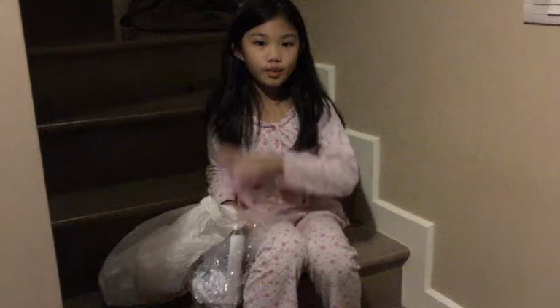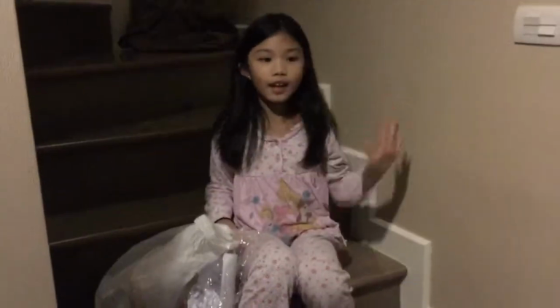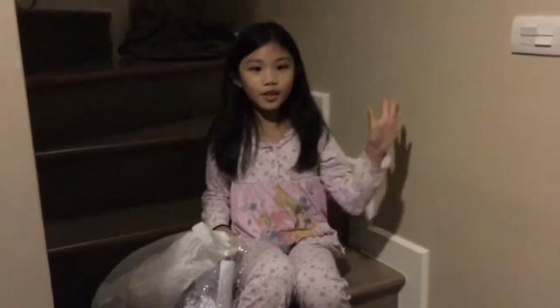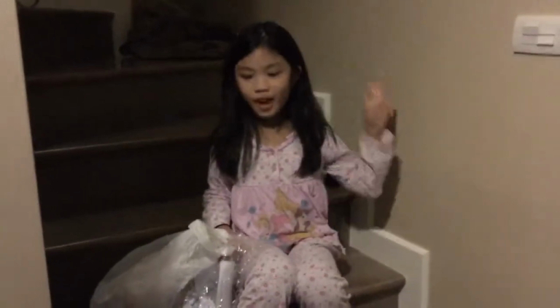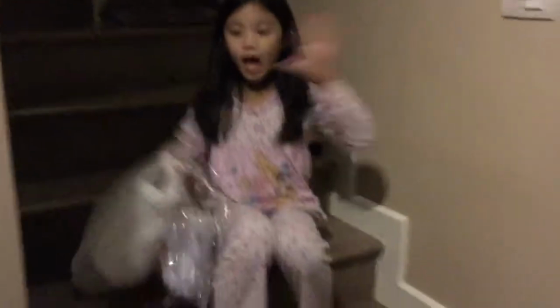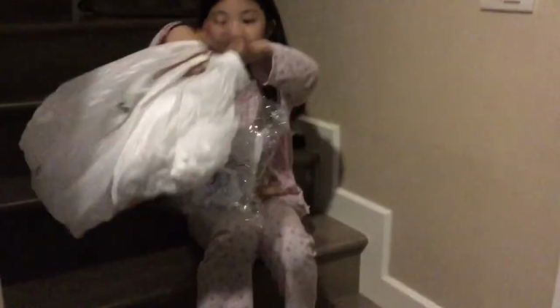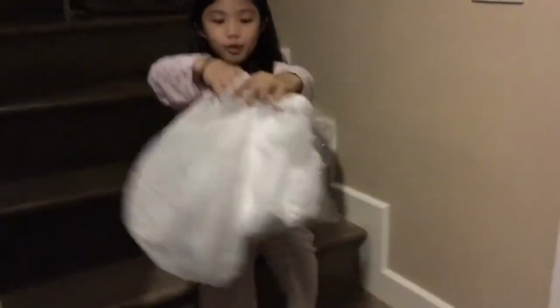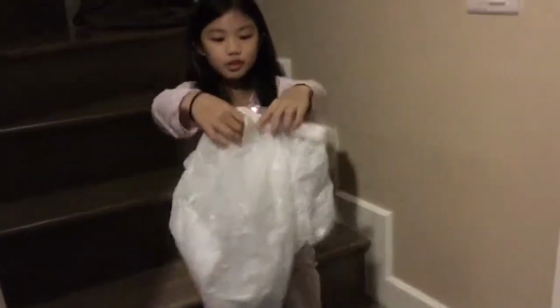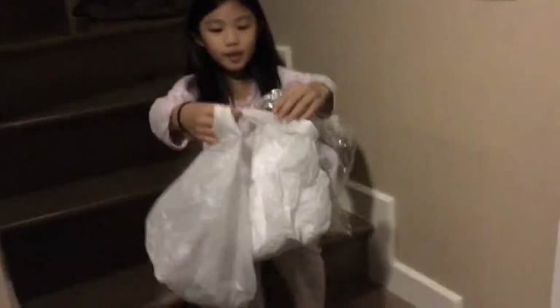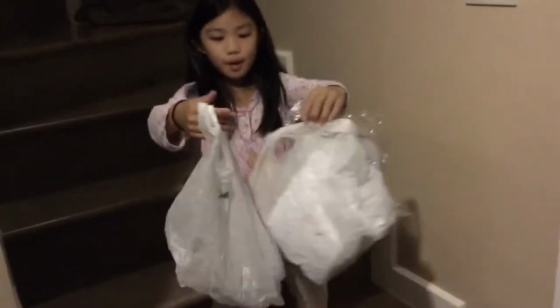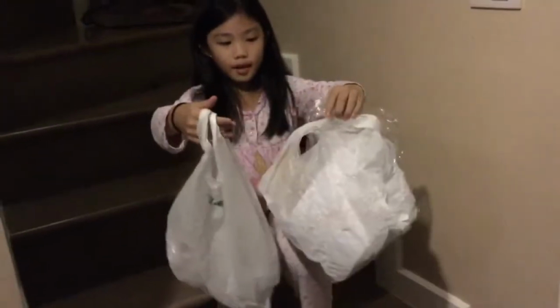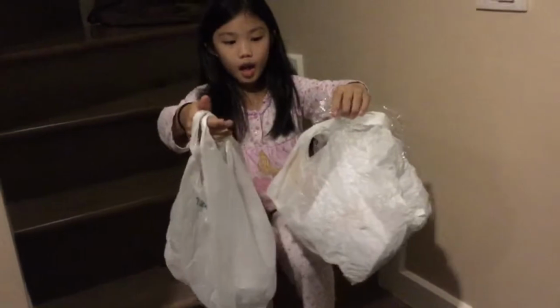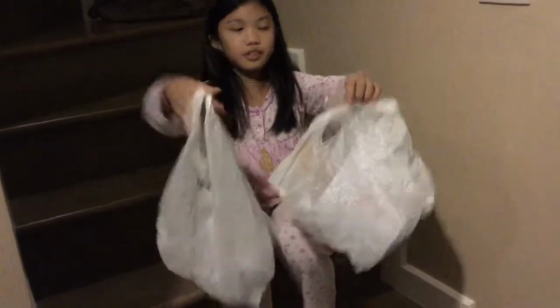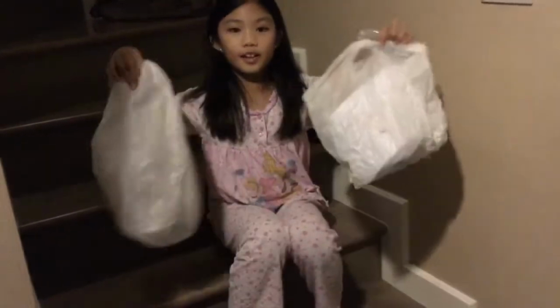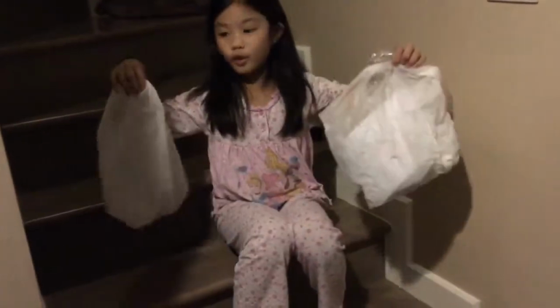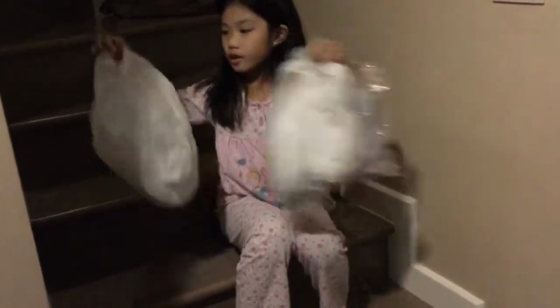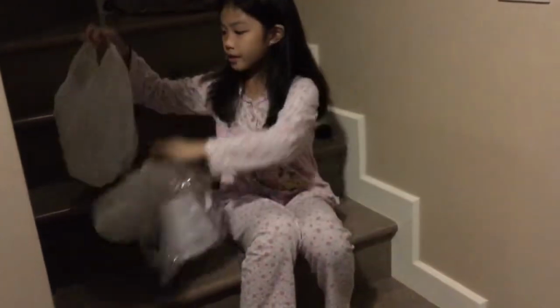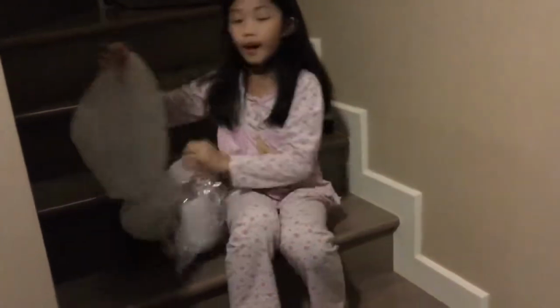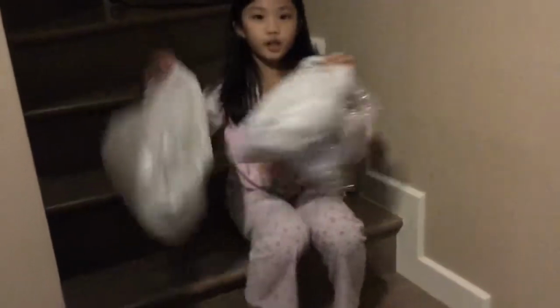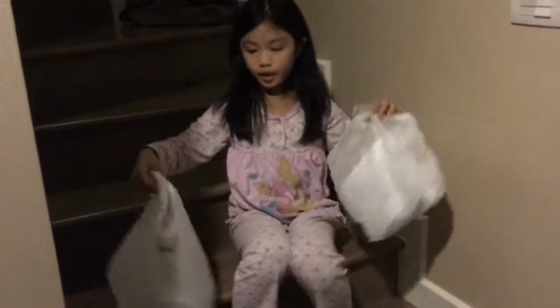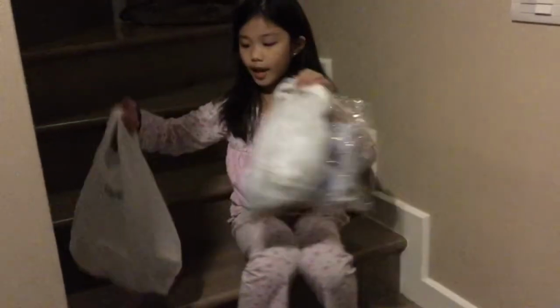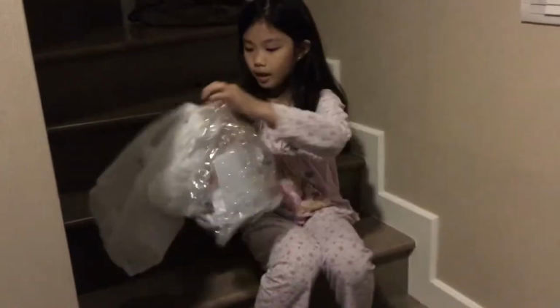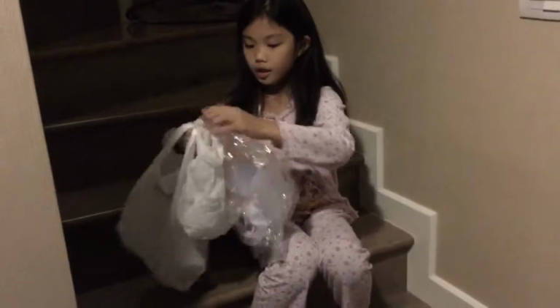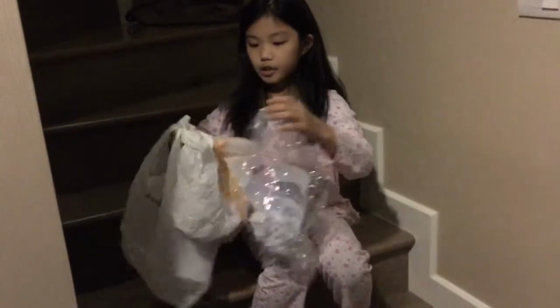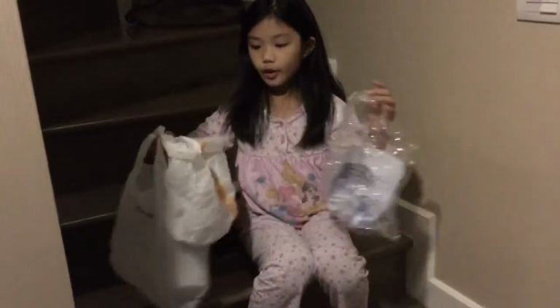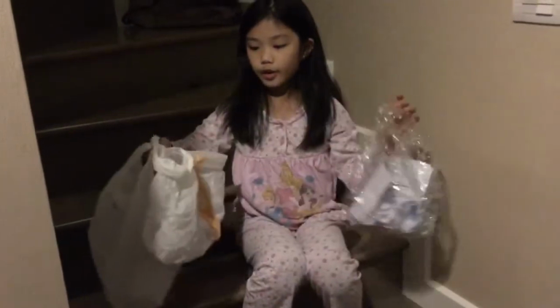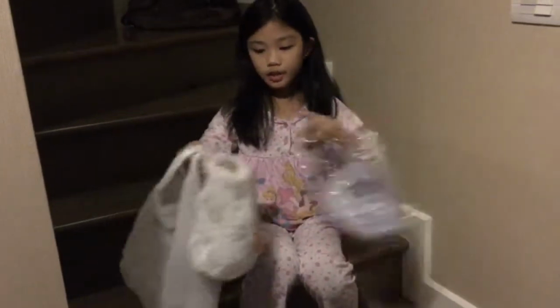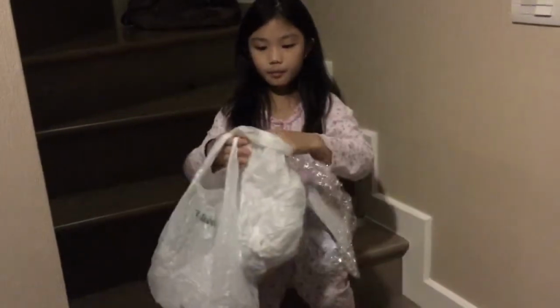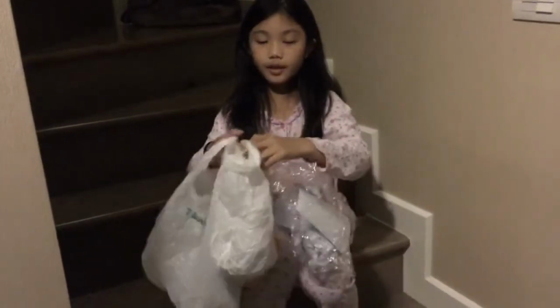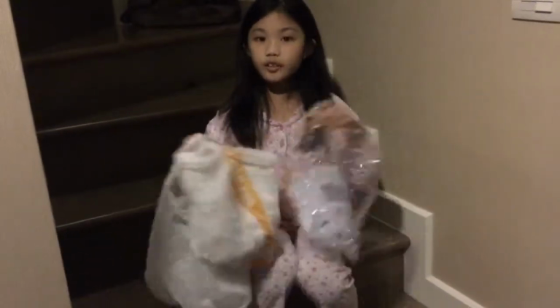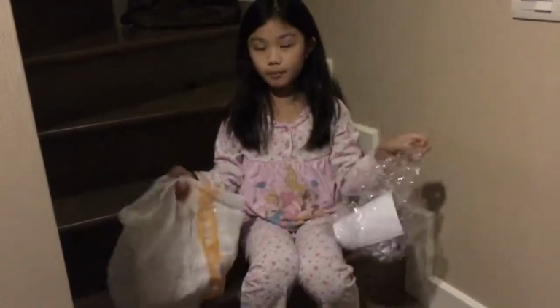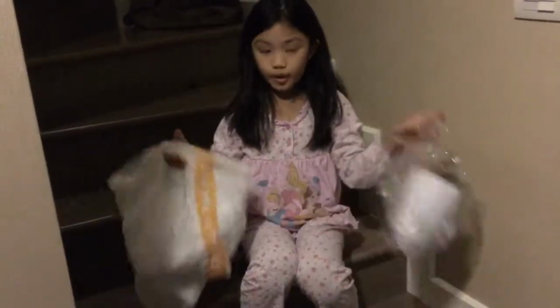Hey guys, it's Aya, and today I'm going to explain about my recycling homework. So basically, I've created a game. Here's how the game works.